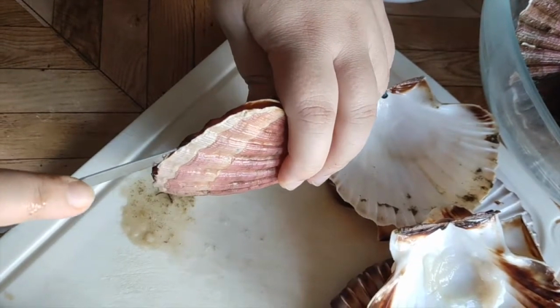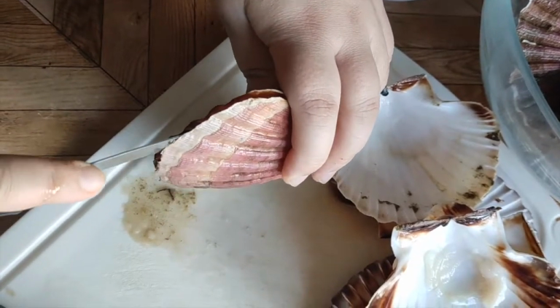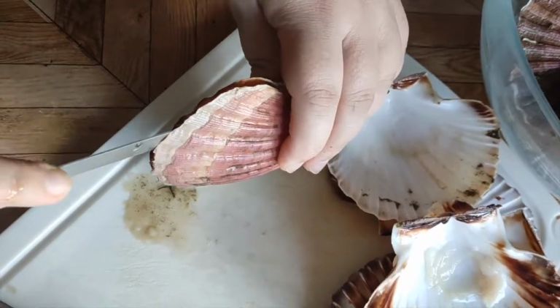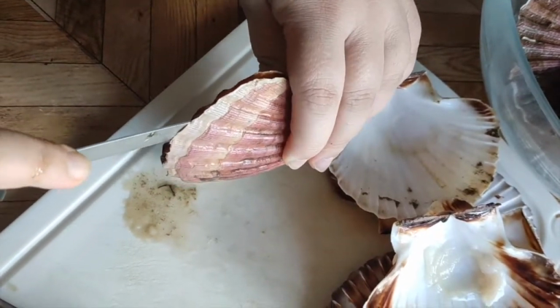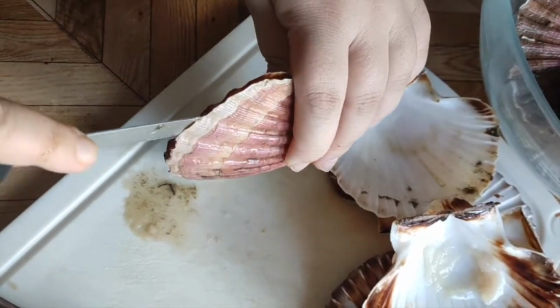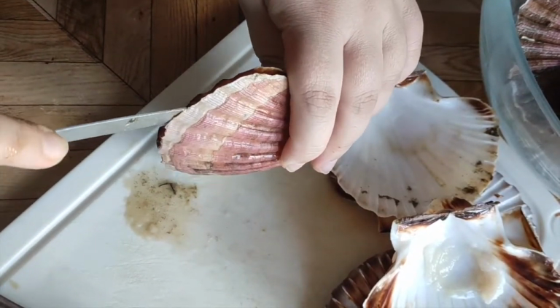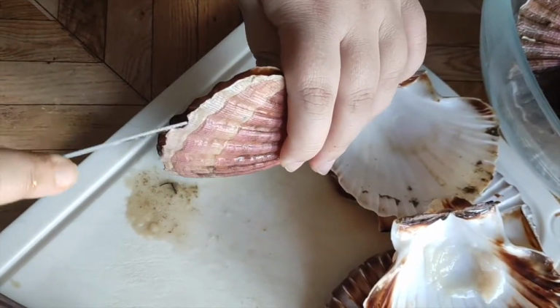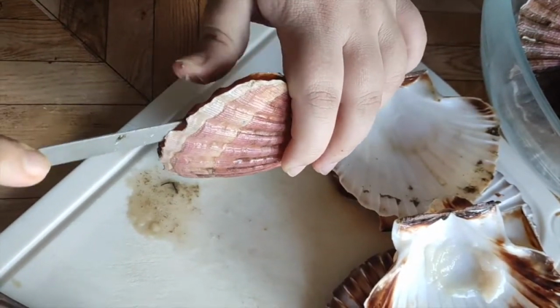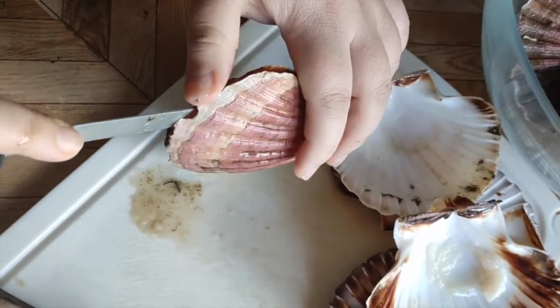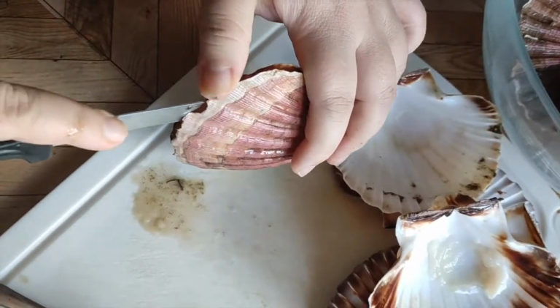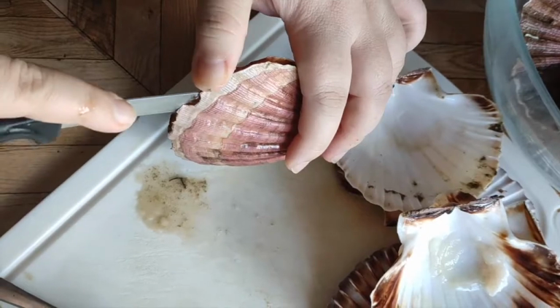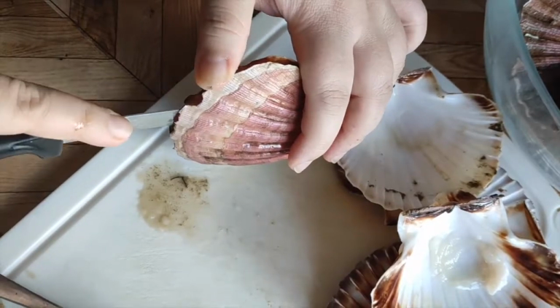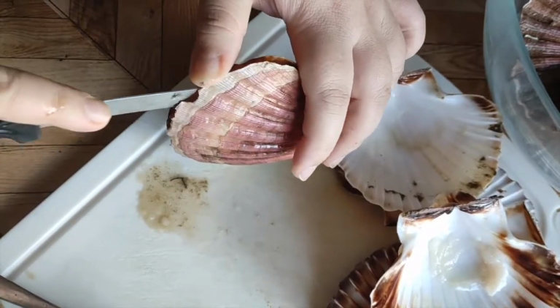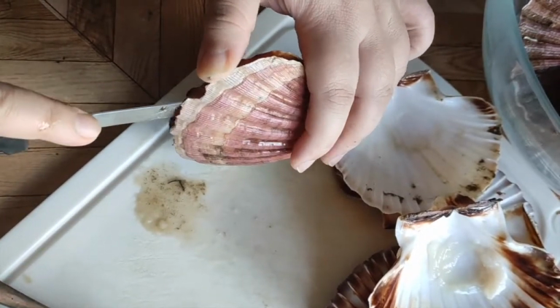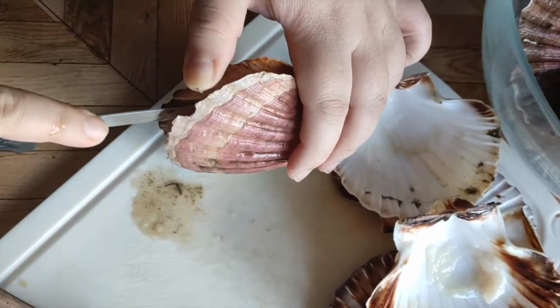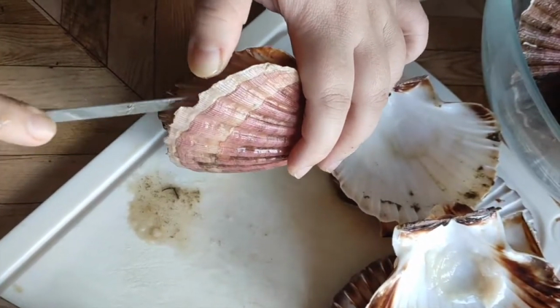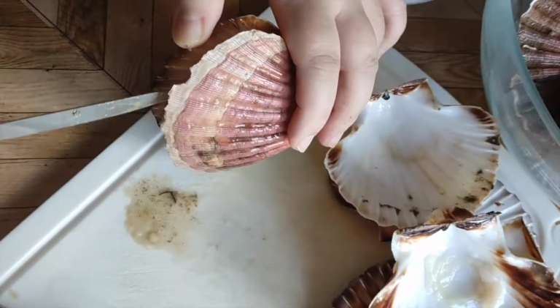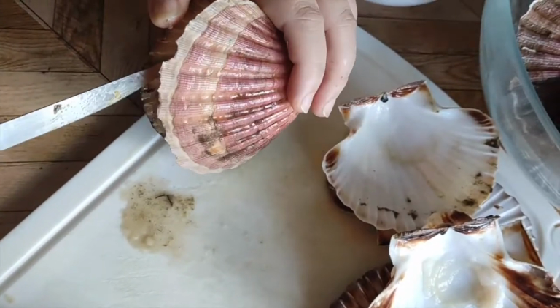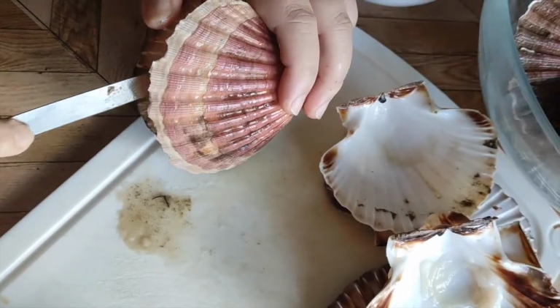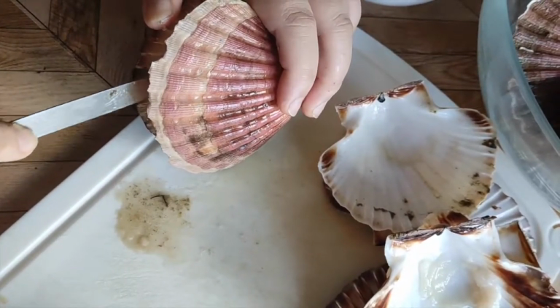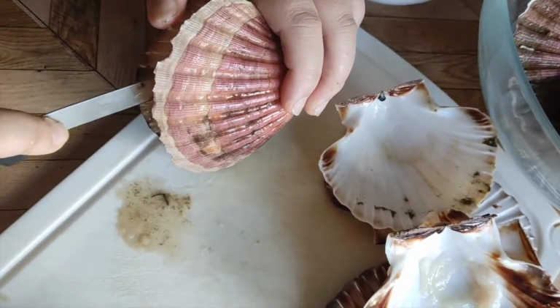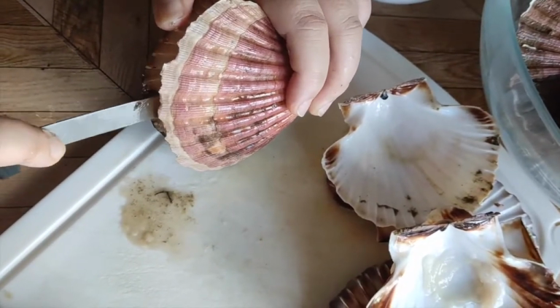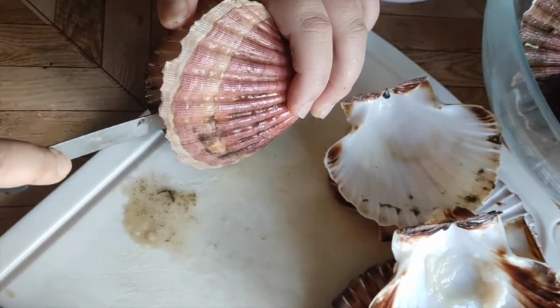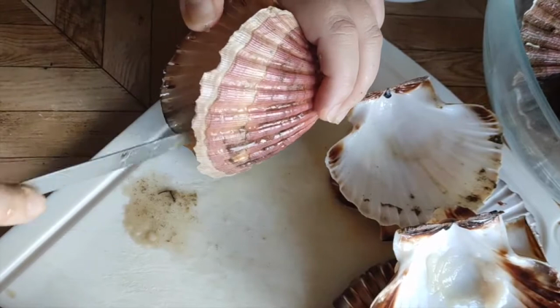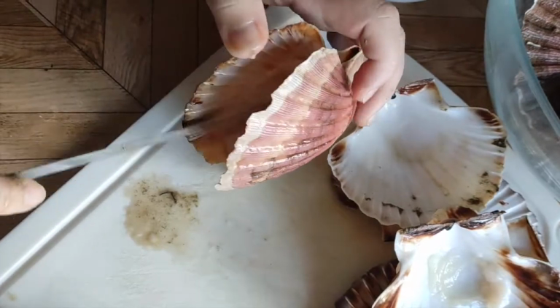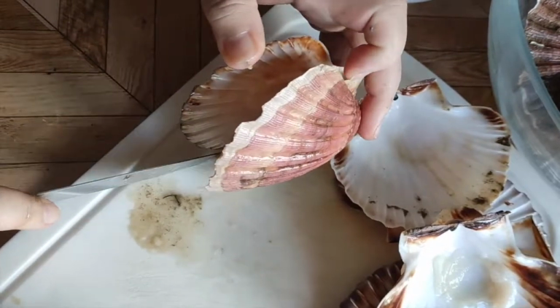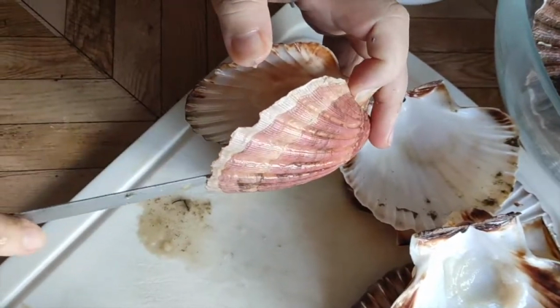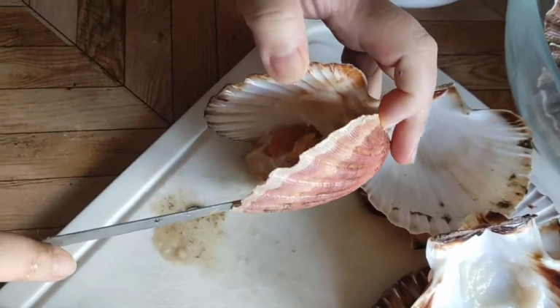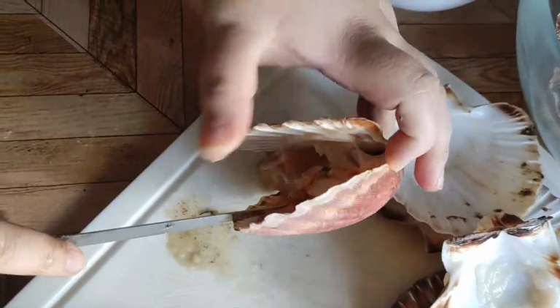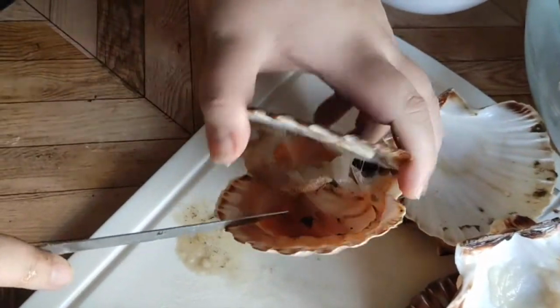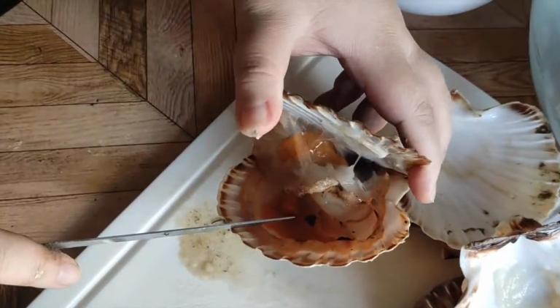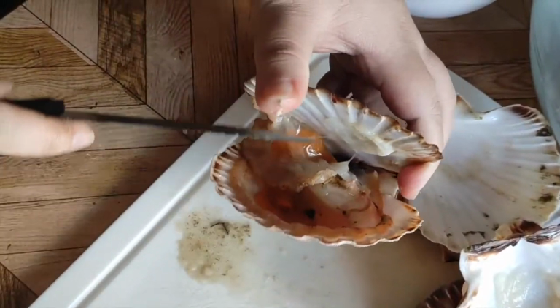Next, insert the knife into the scallop hinge. Twist the knife to loosen and pop the shell. At the same time, run the knife along the inside edge of the shell to separate it from the meat.